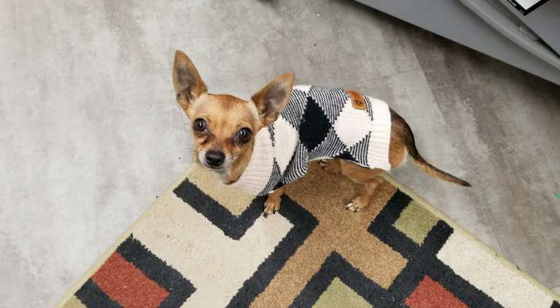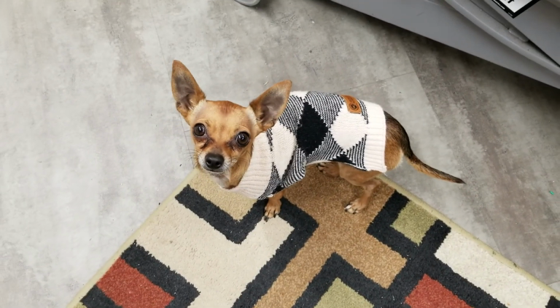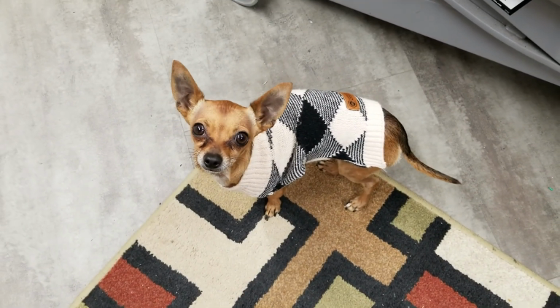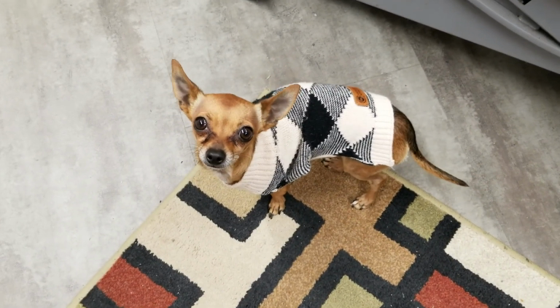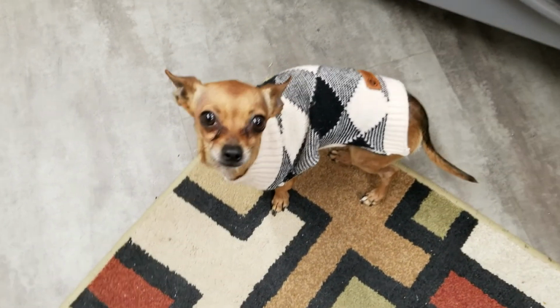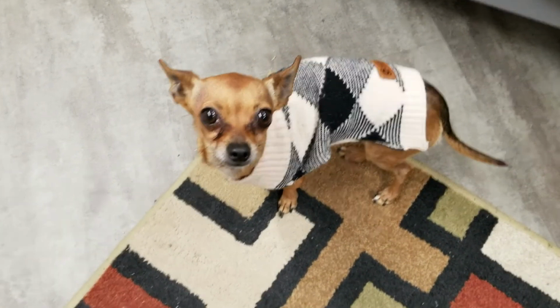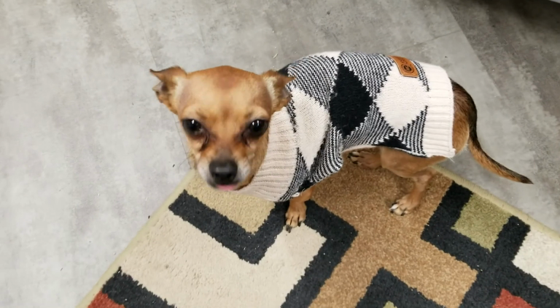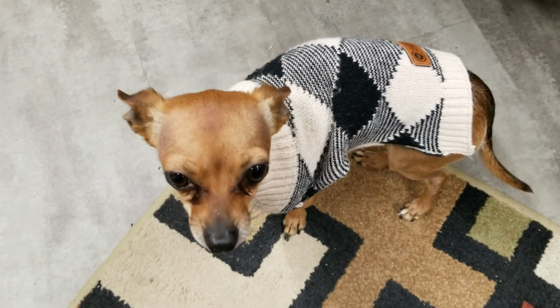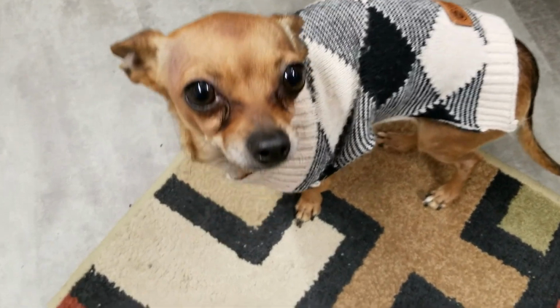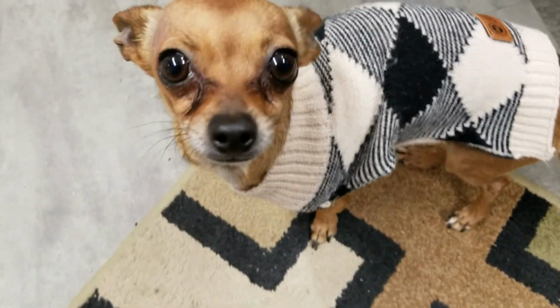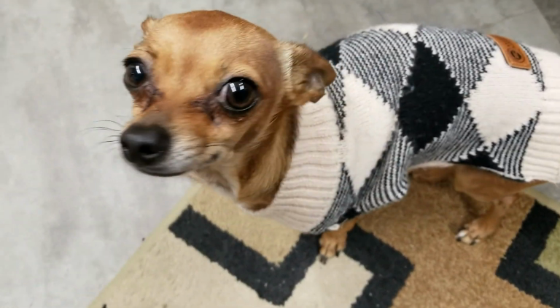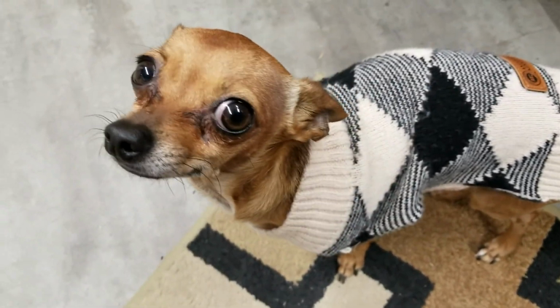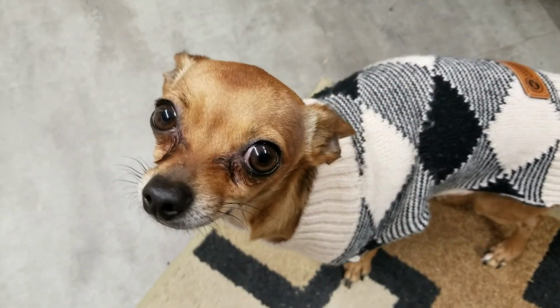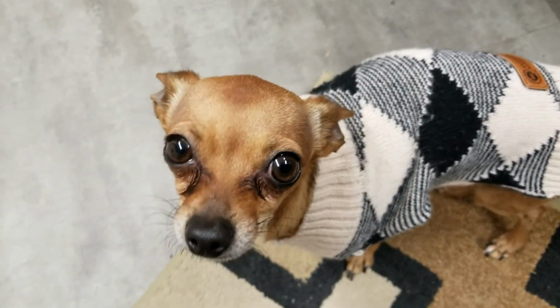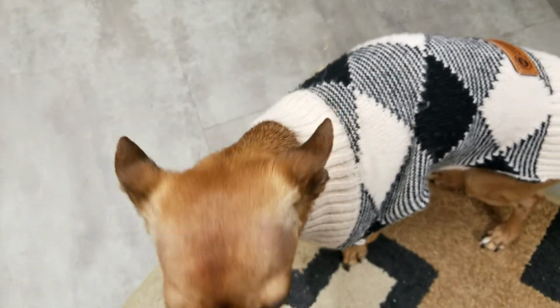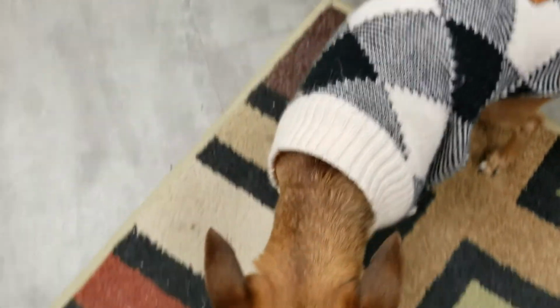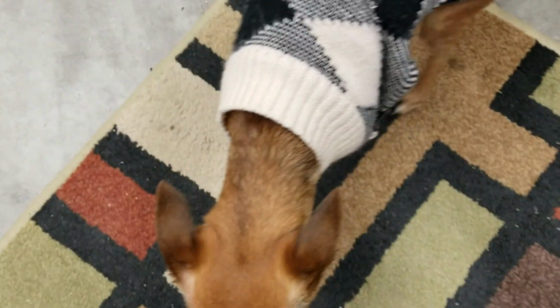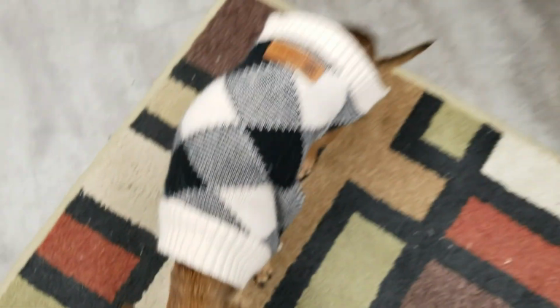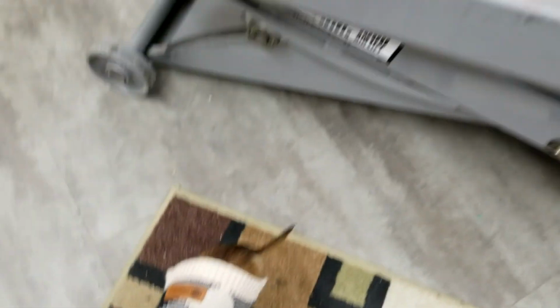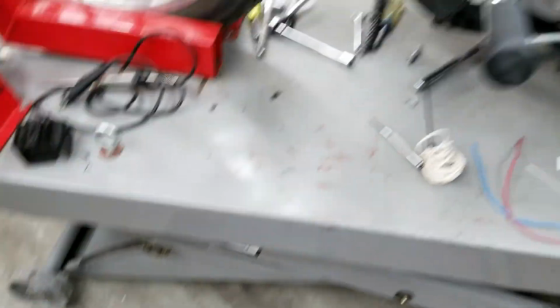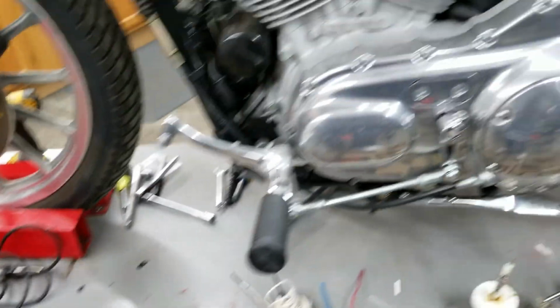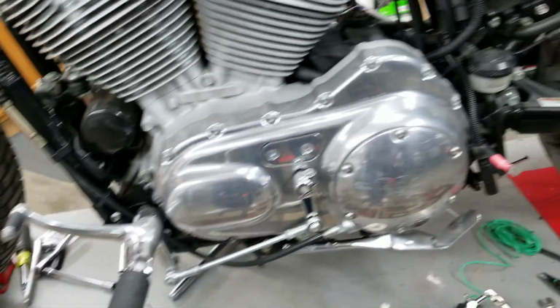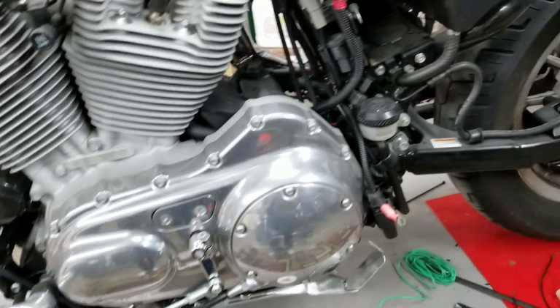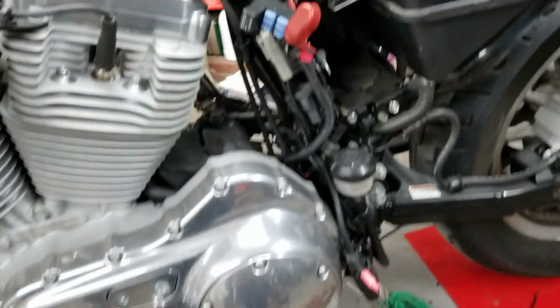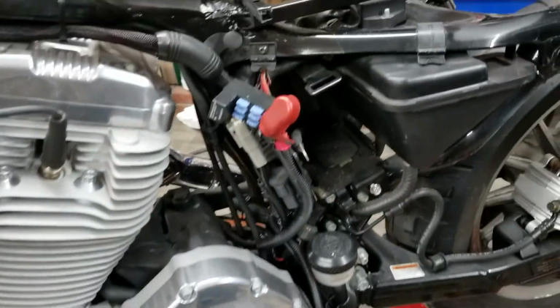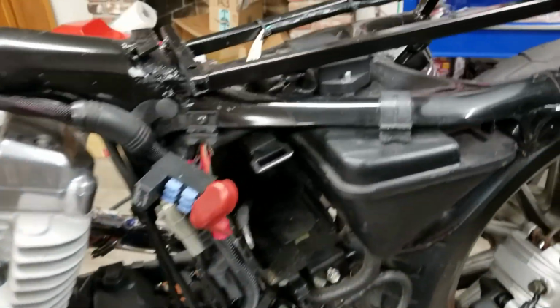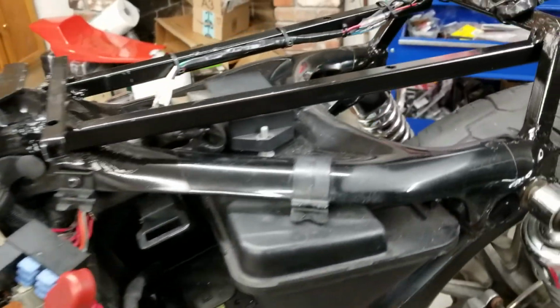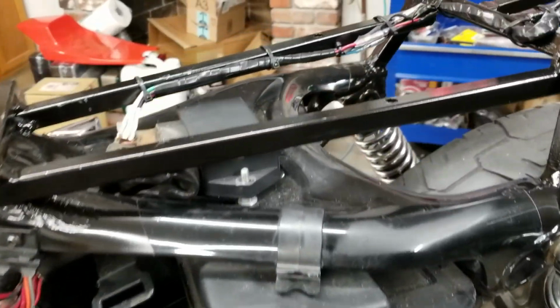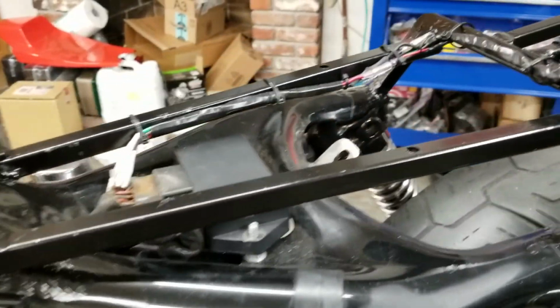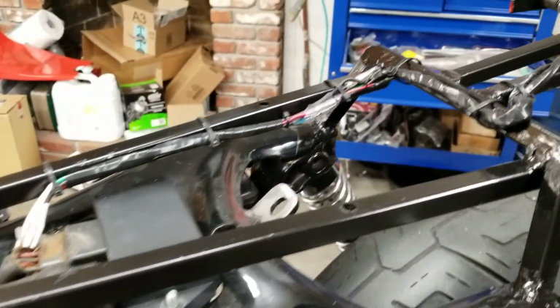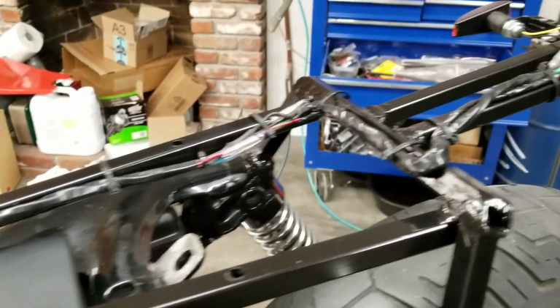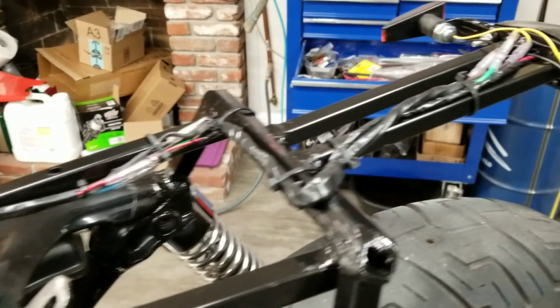My assistant, the Applehead Chihuahua named Chico — hi Chico! He's been a big help, giving me a break from the wiring.